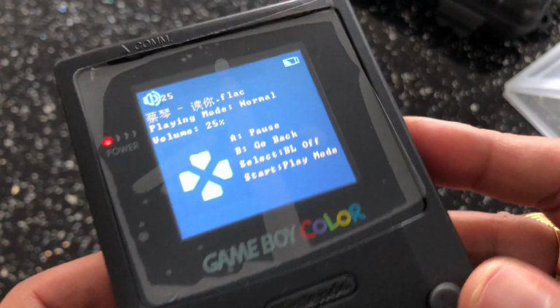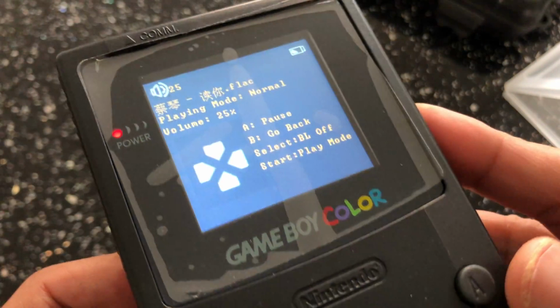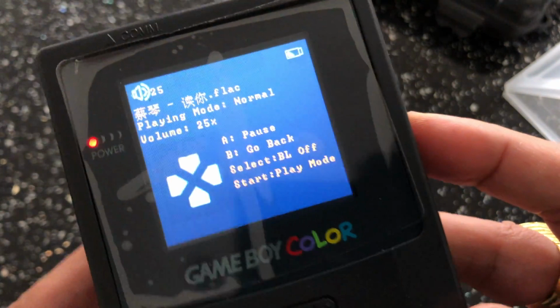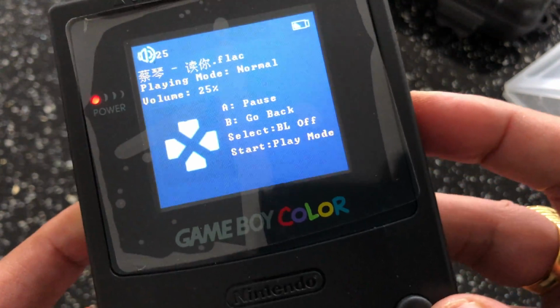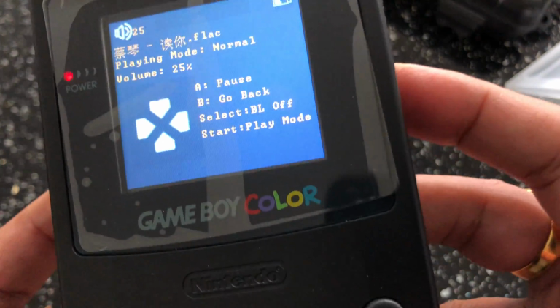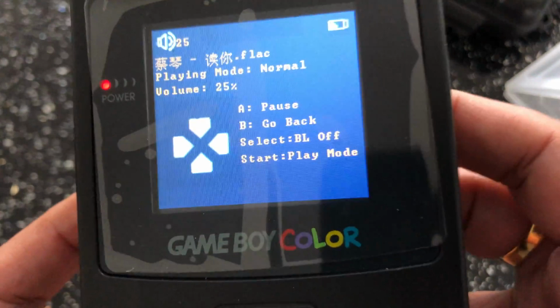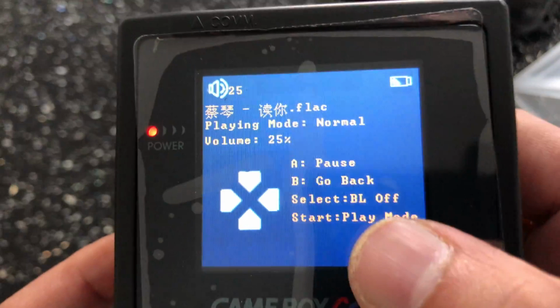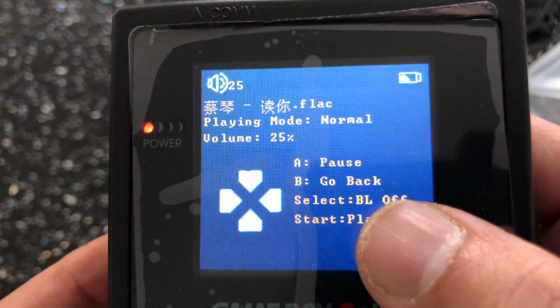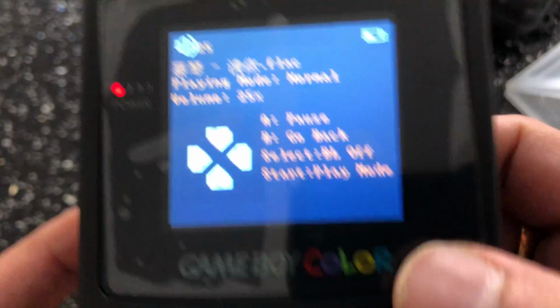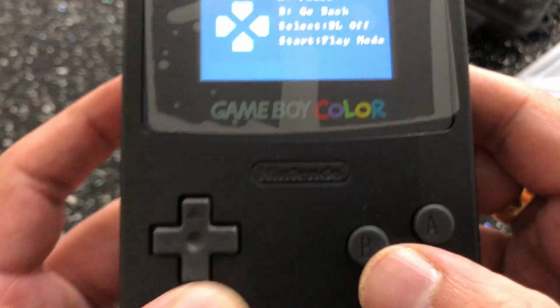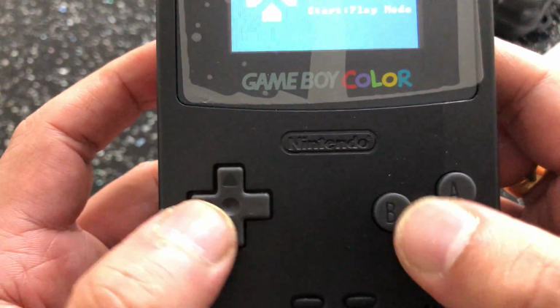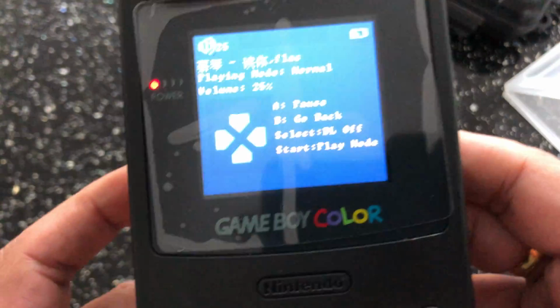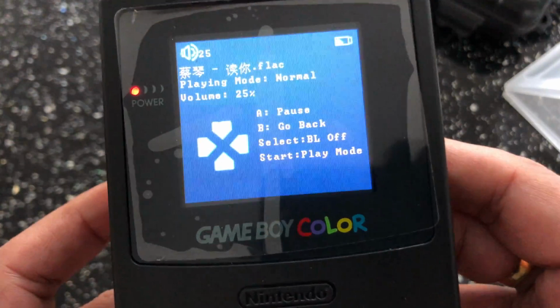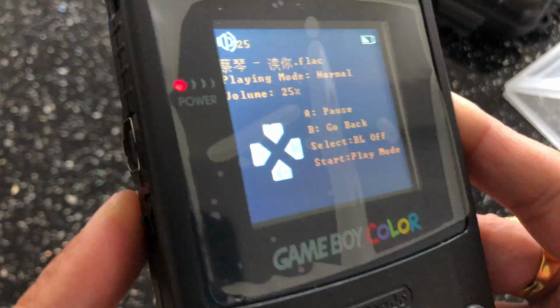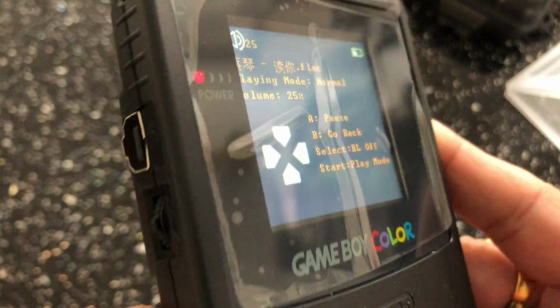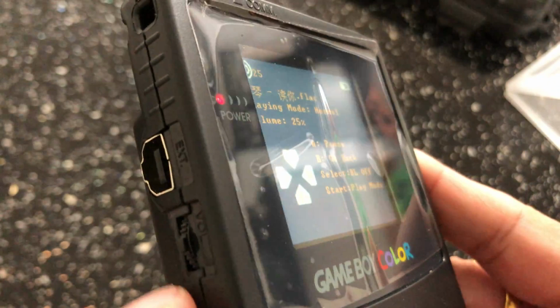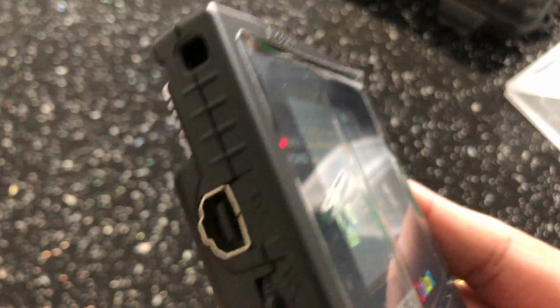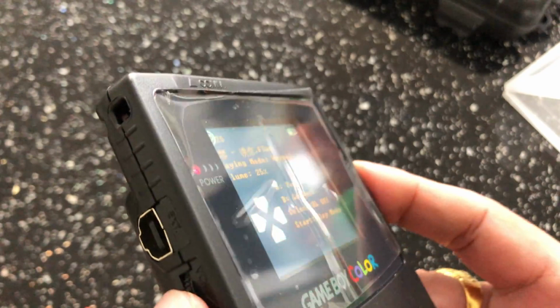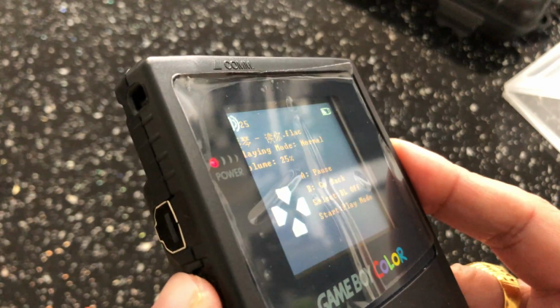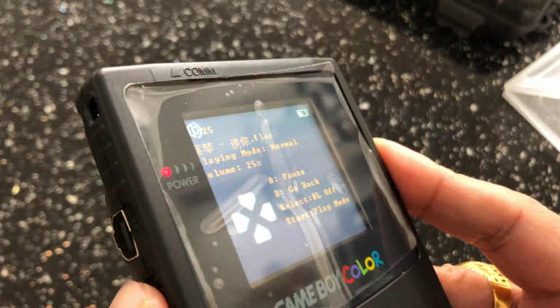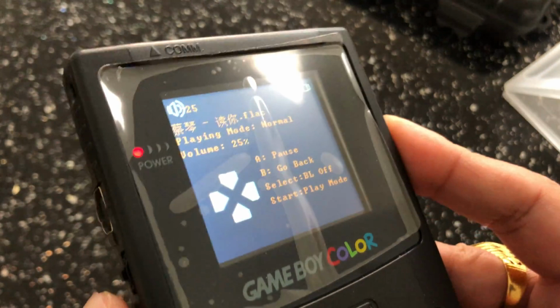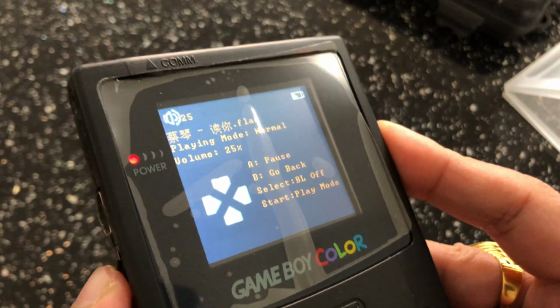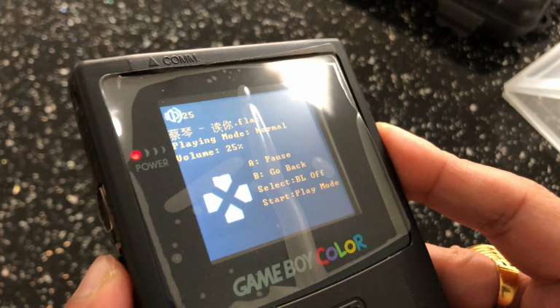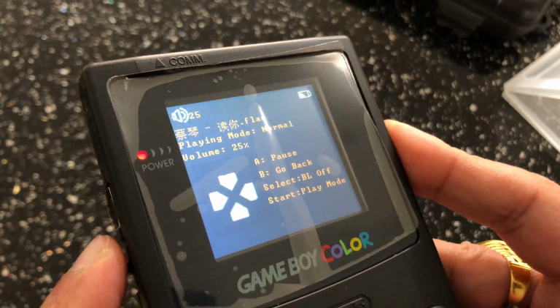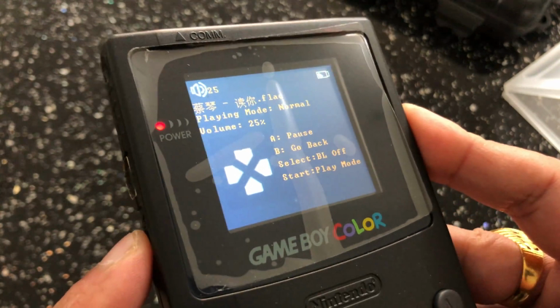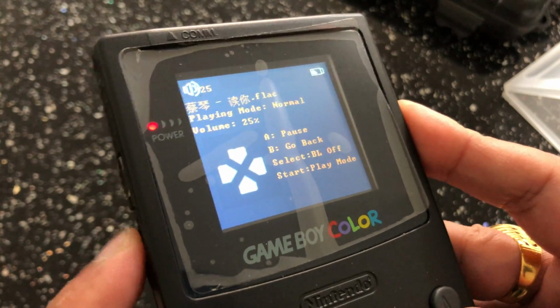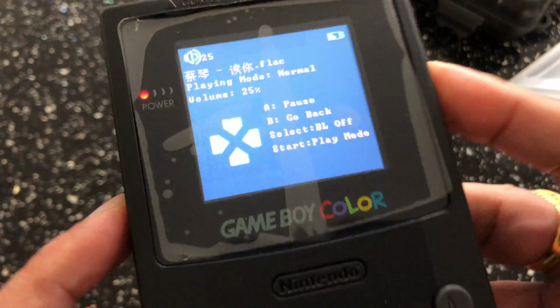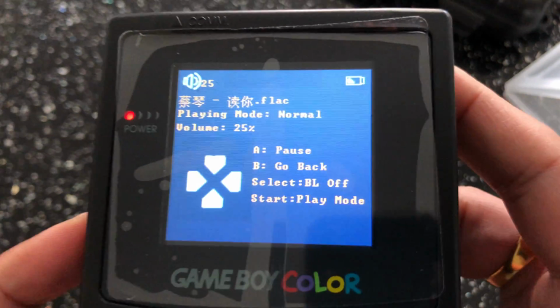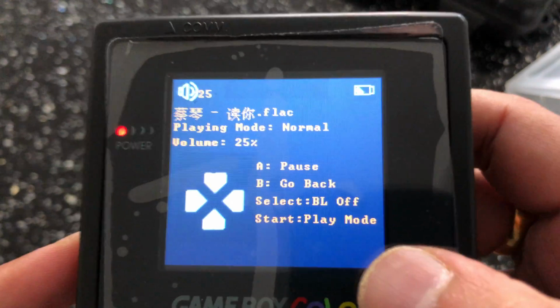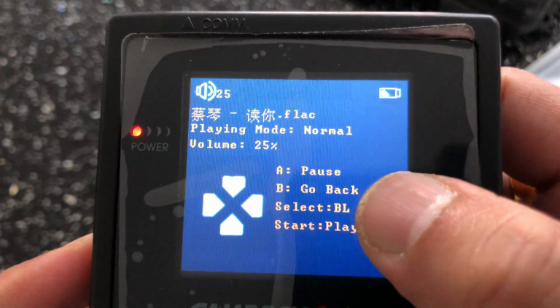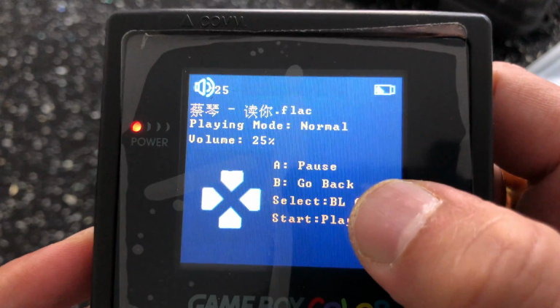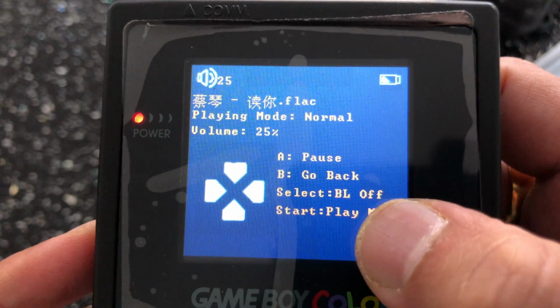You also have a book reader and an MP3 player. I'm going to put some music on there to show you. It tells you how to control everything and change the volume — doesn't sound too bad.